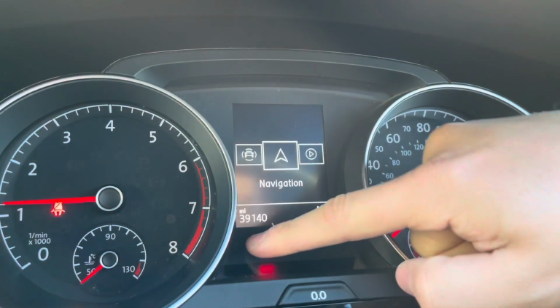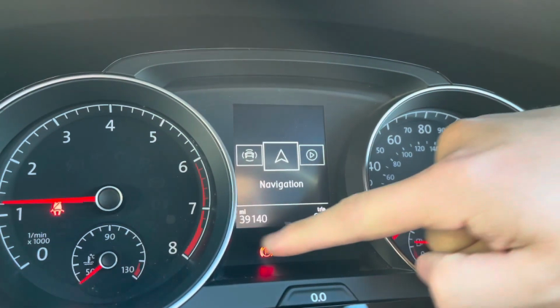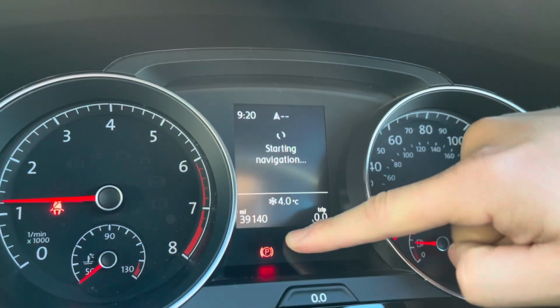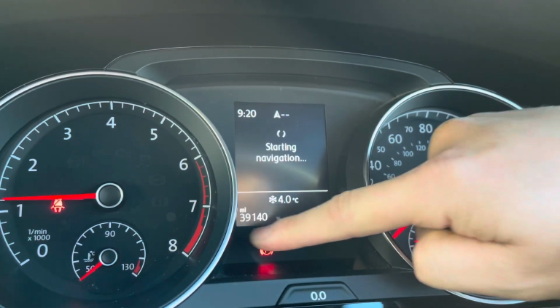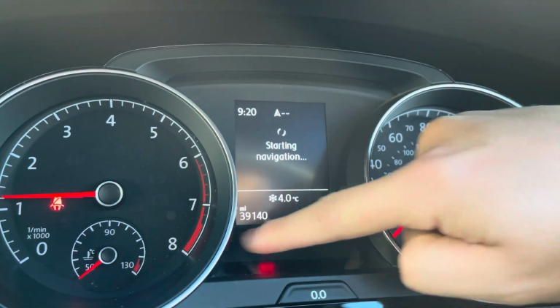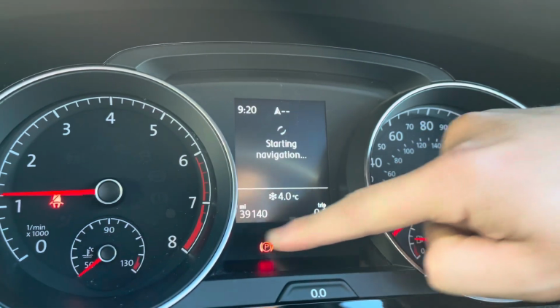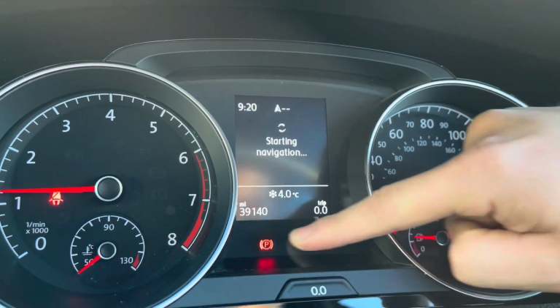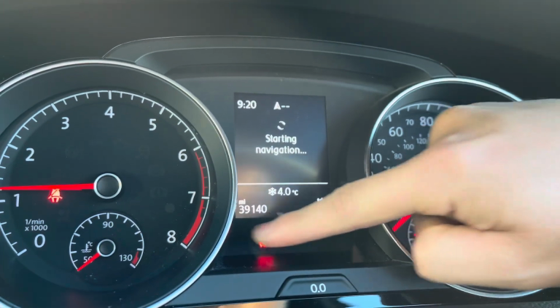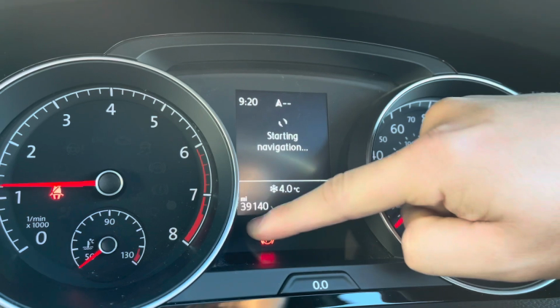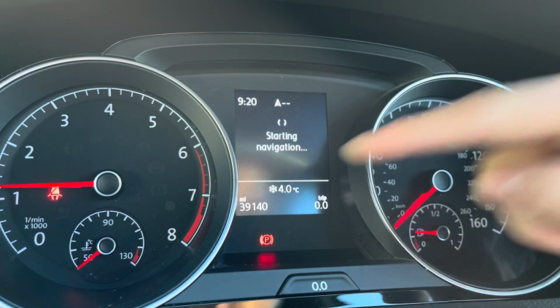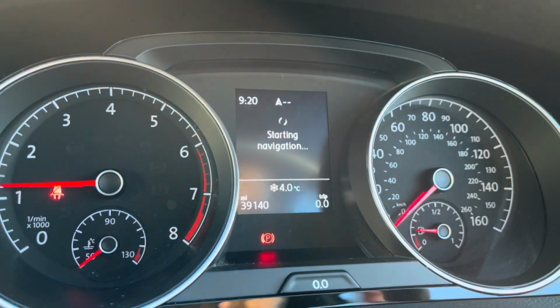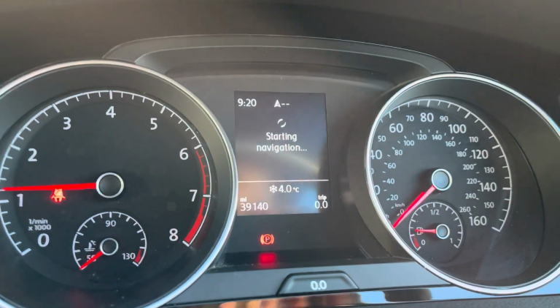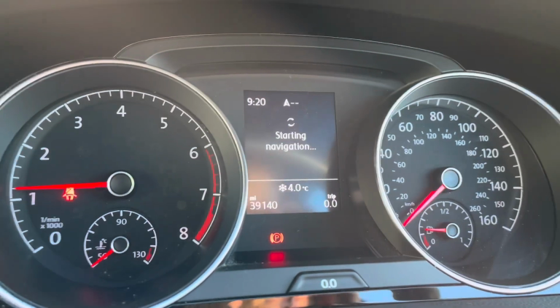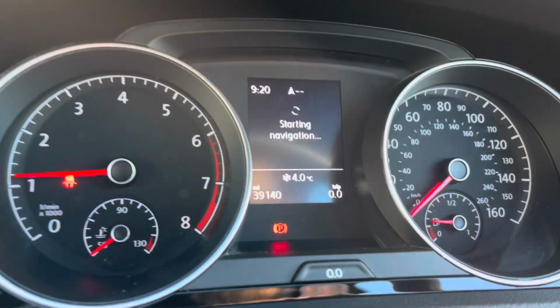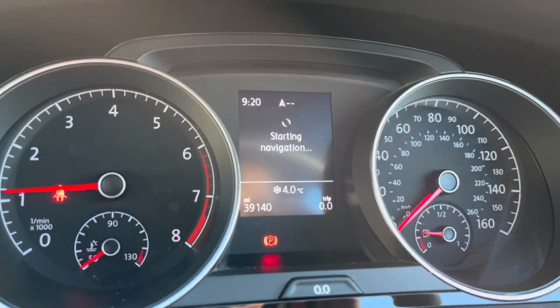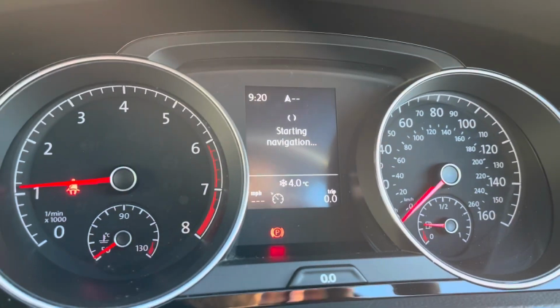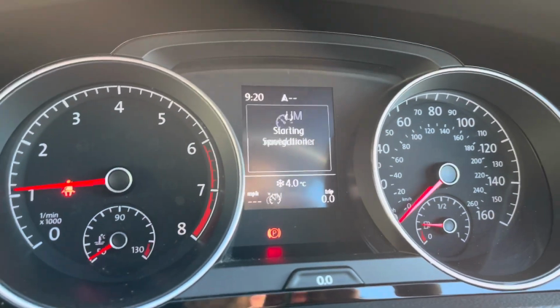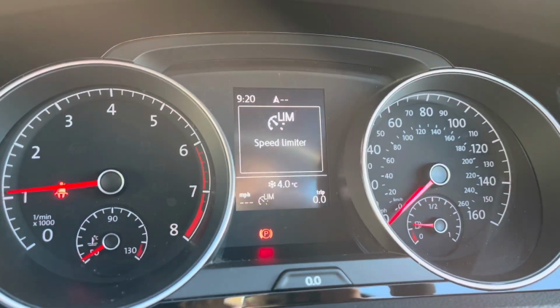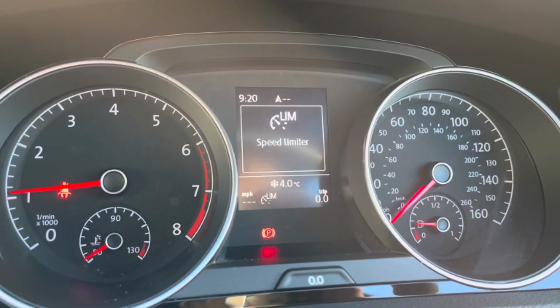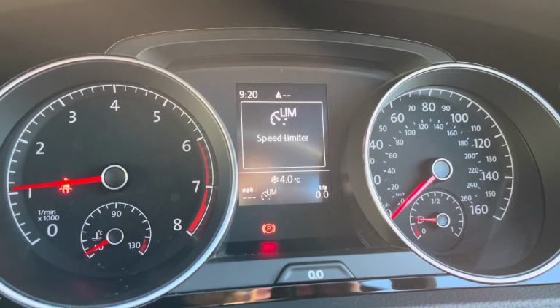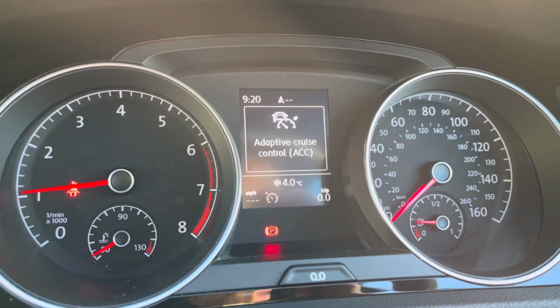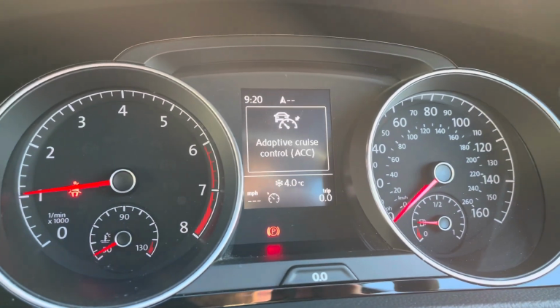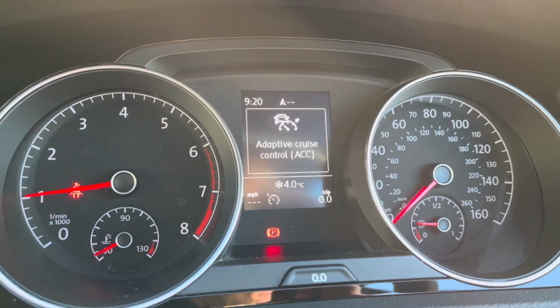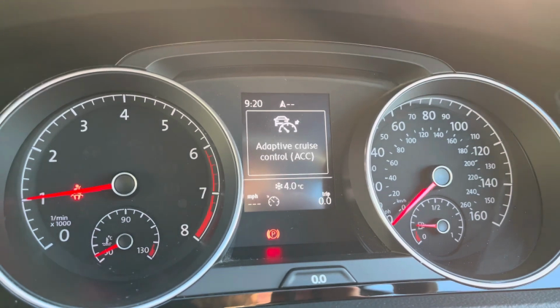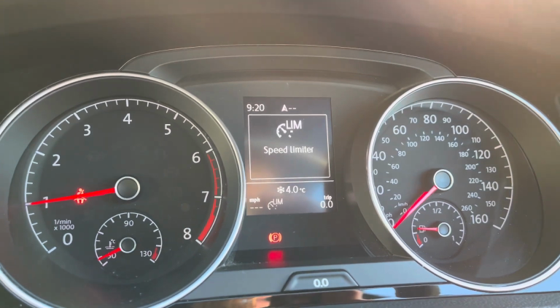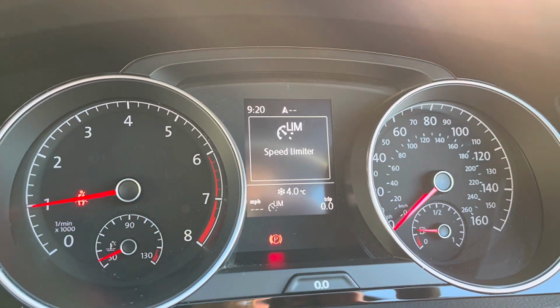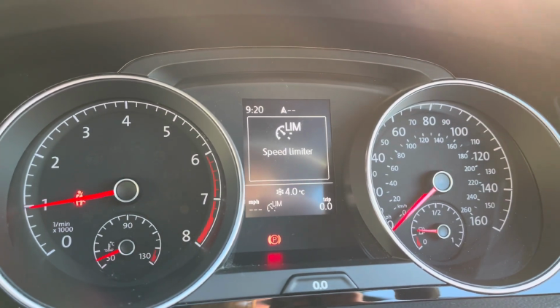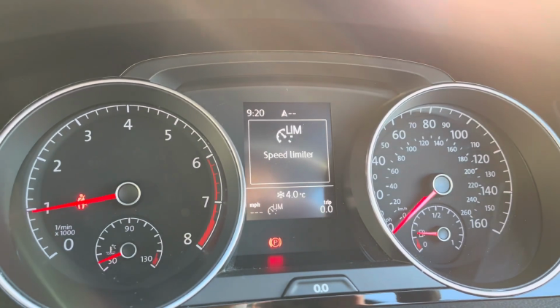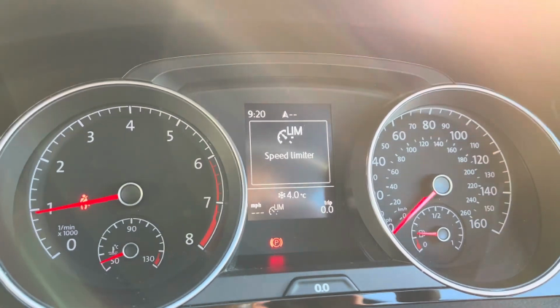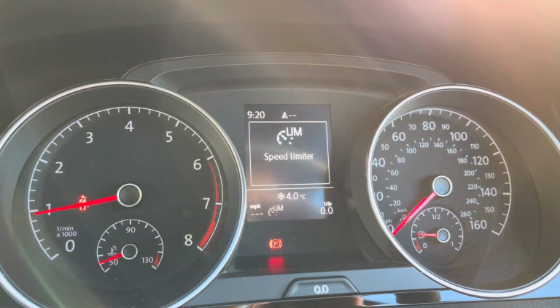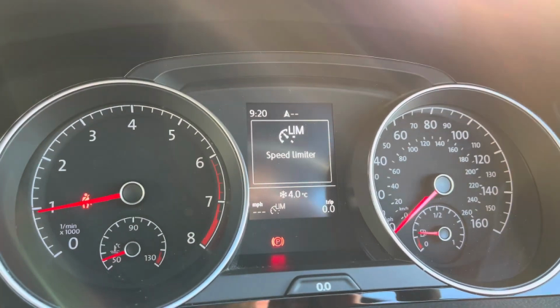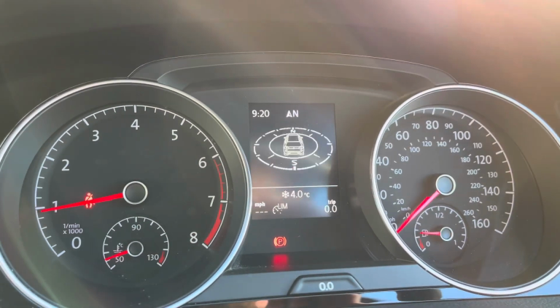You can see that it has just 39,140 miles on the clock. You can access features like your speed limiter directly through the steering wheel, which gives a much safer experience whilst travelling on the motorway.